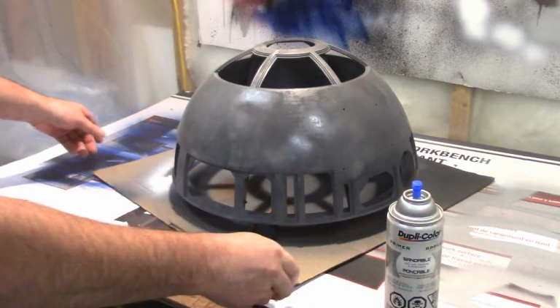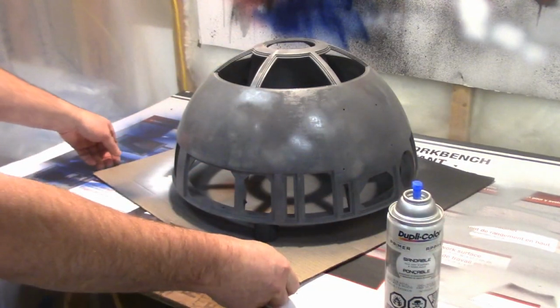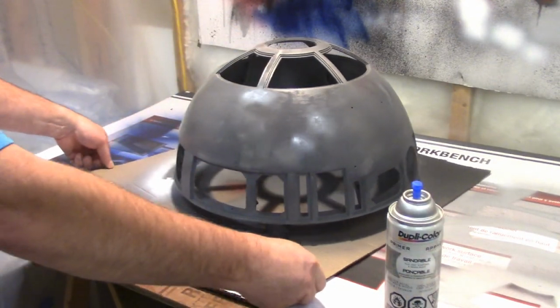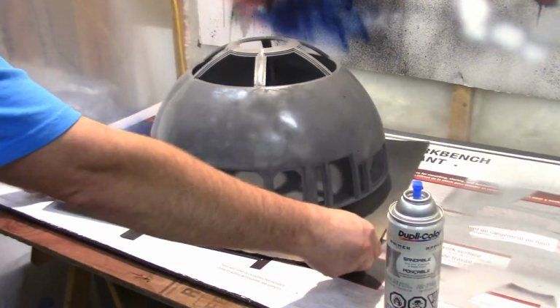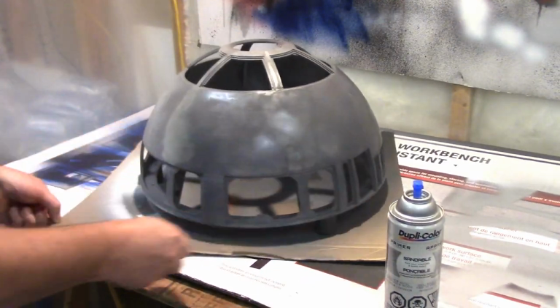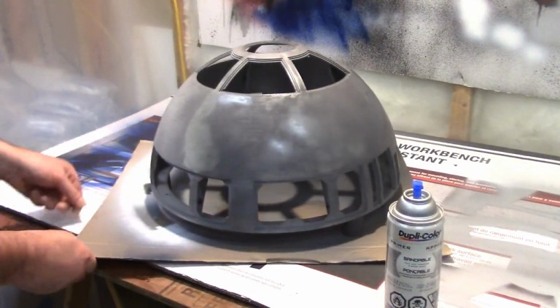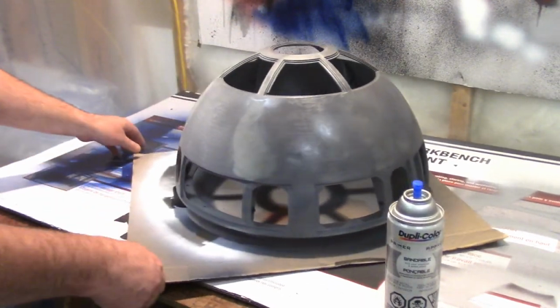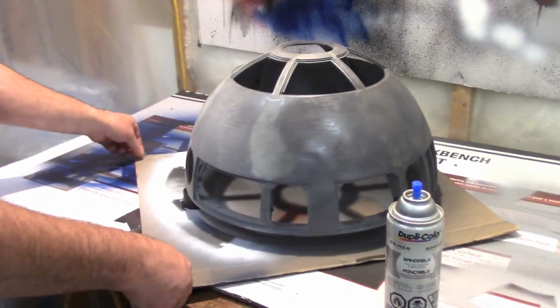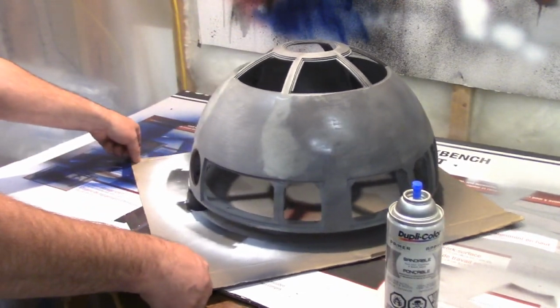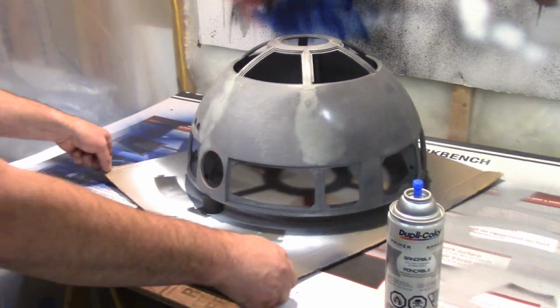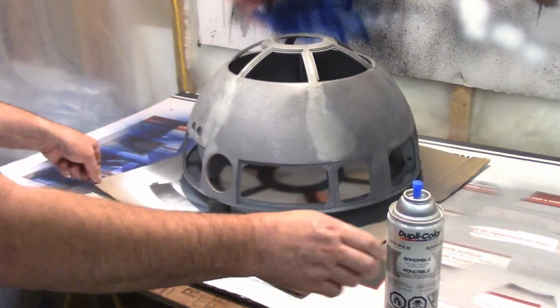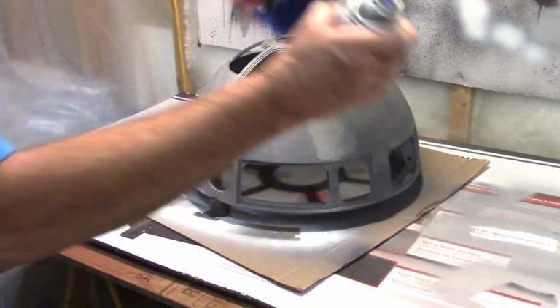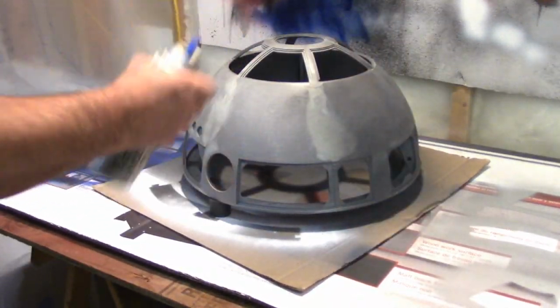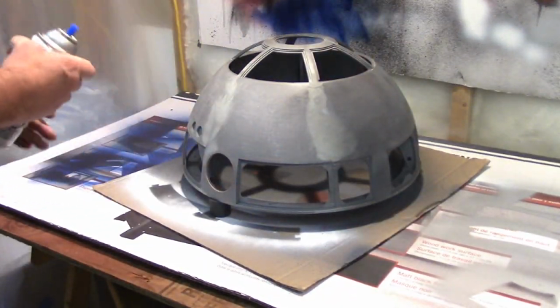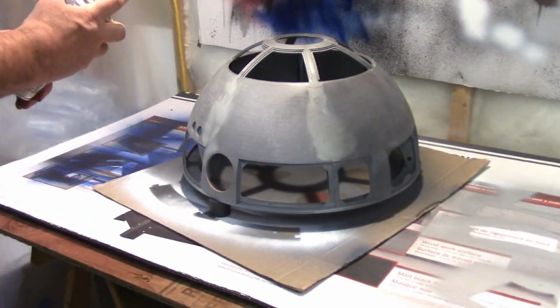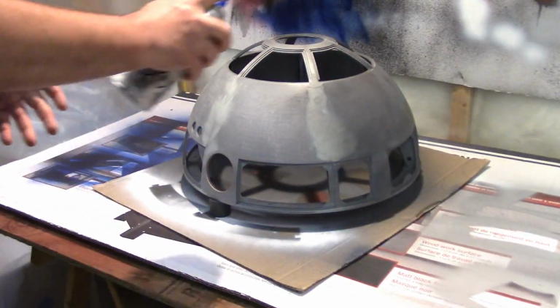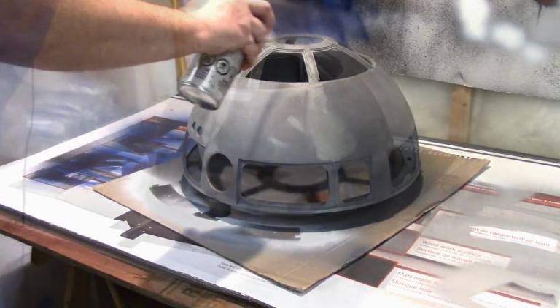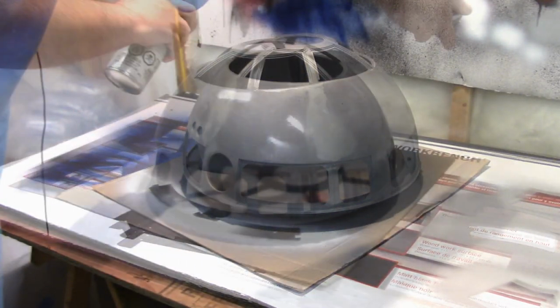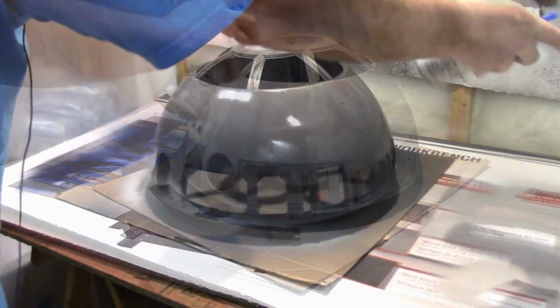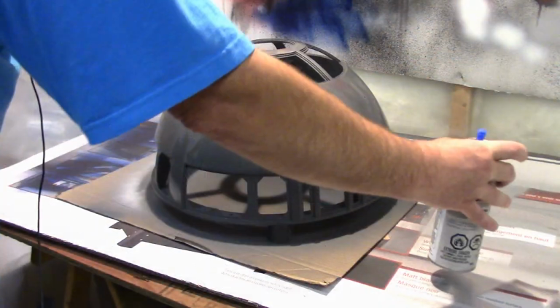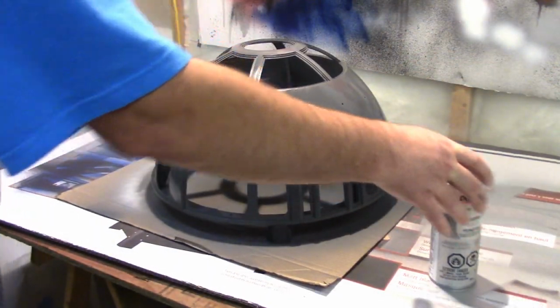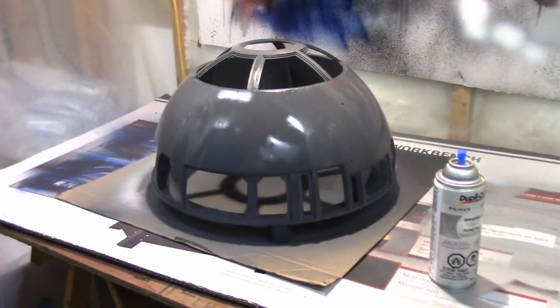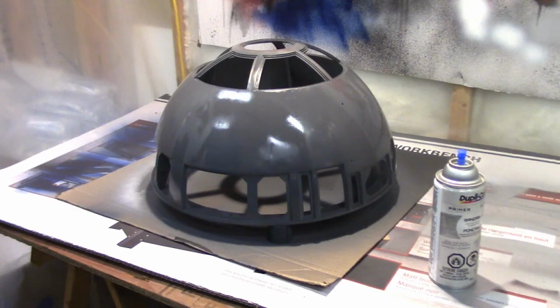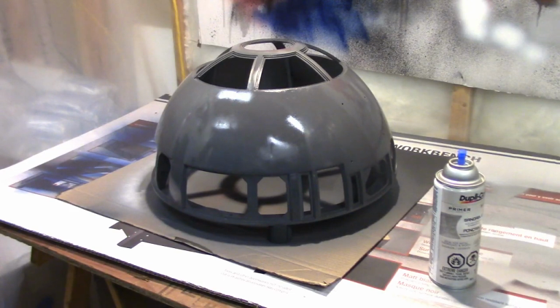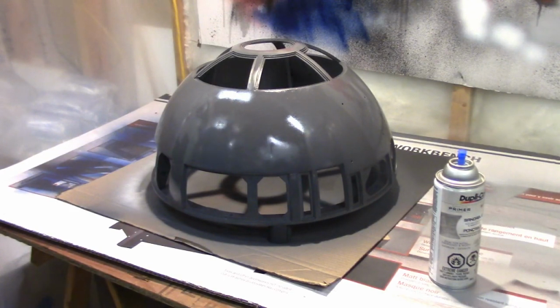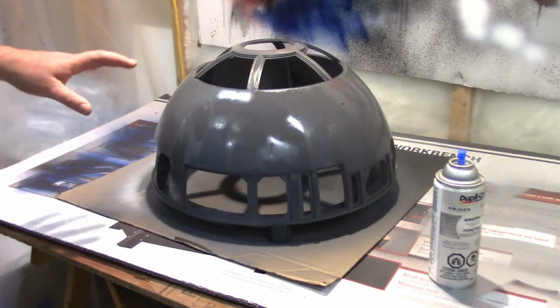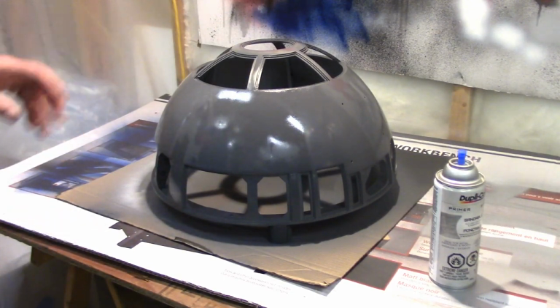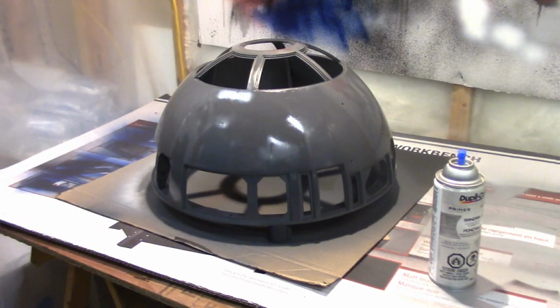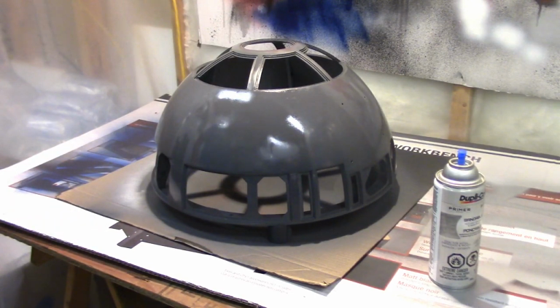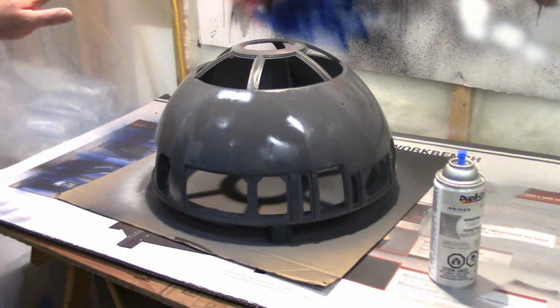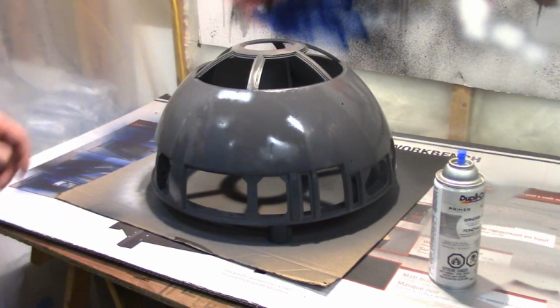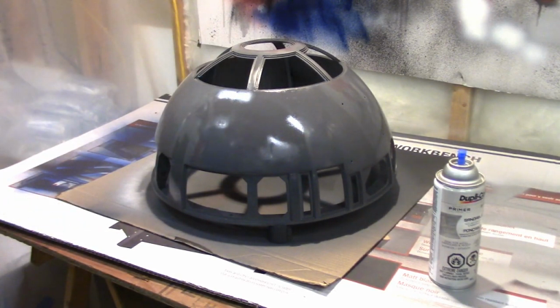My little paint booth seems to be working okay. It's starting to look a little bit wet so I'm just going to let that dry.